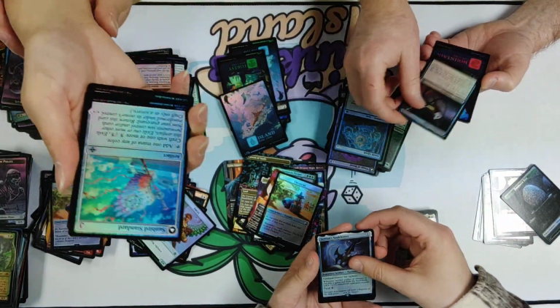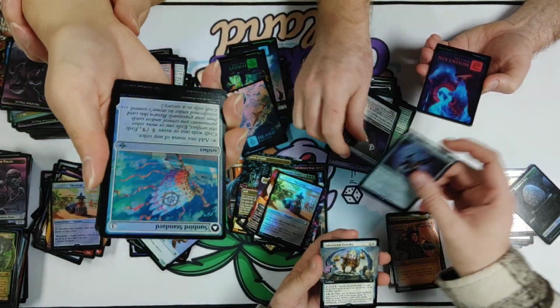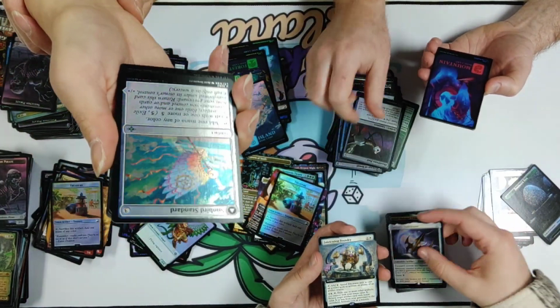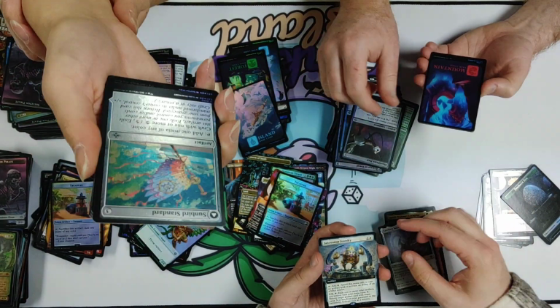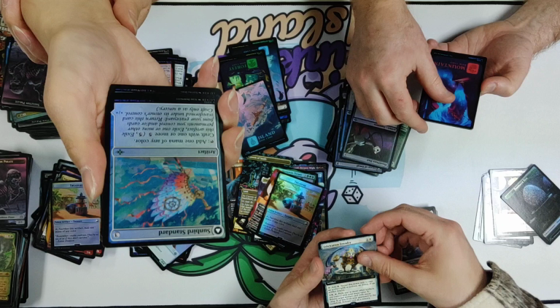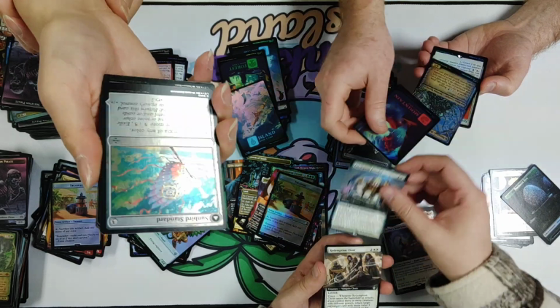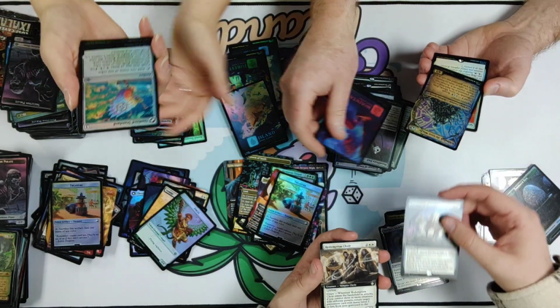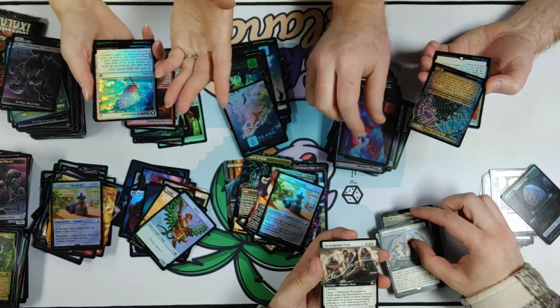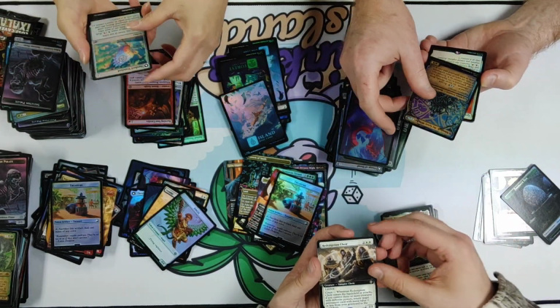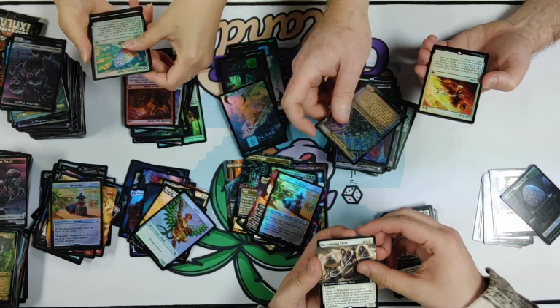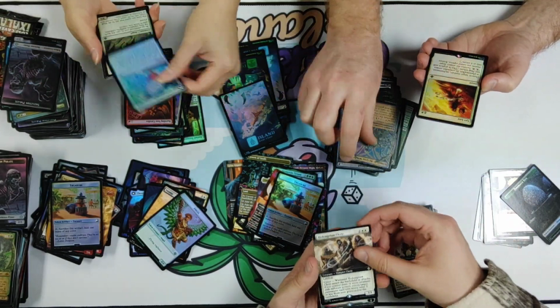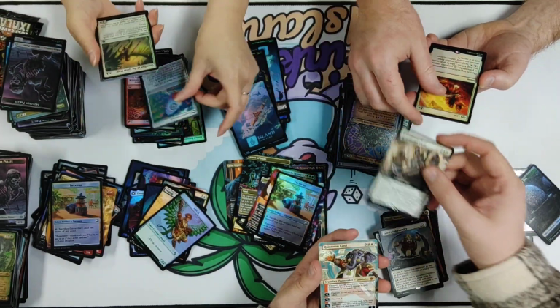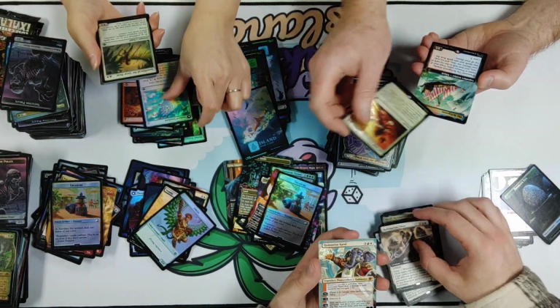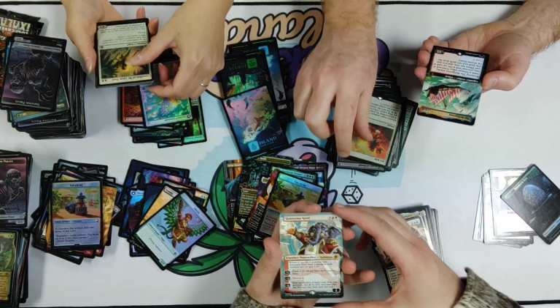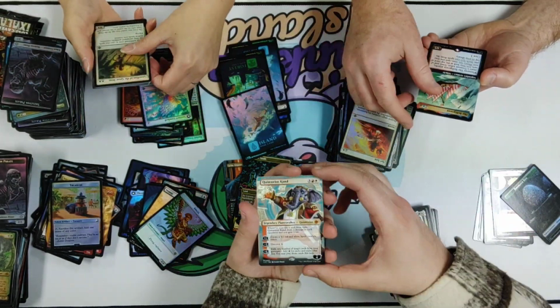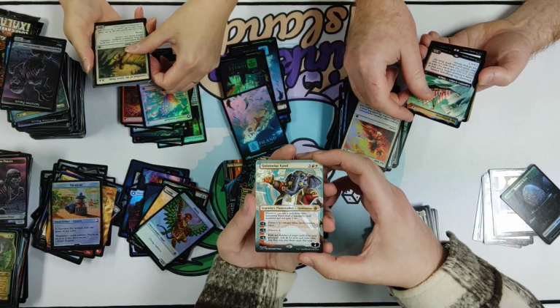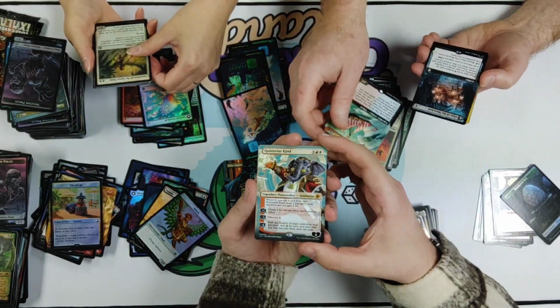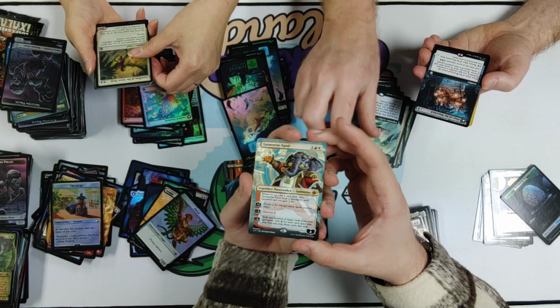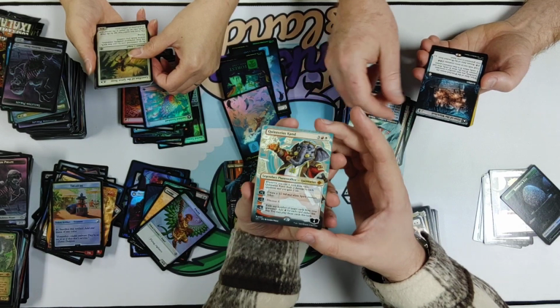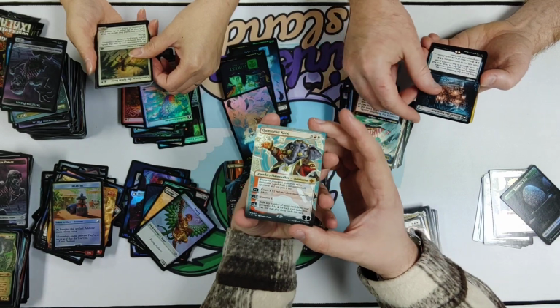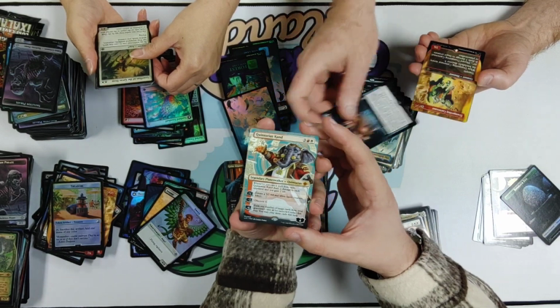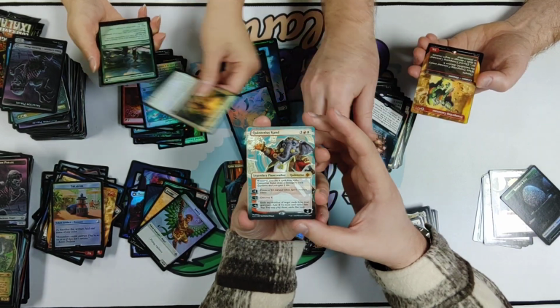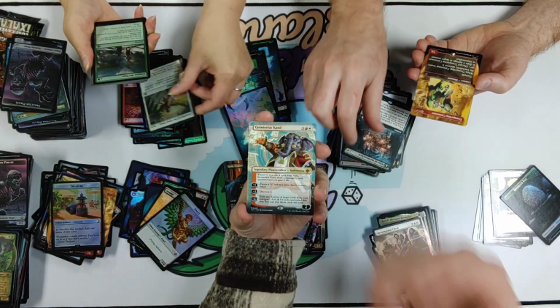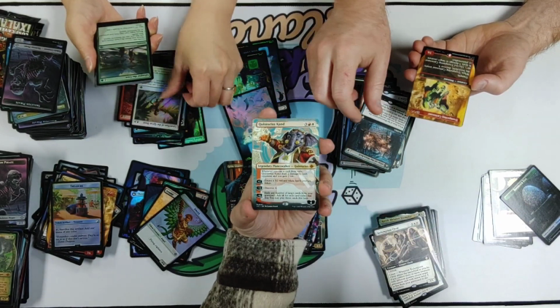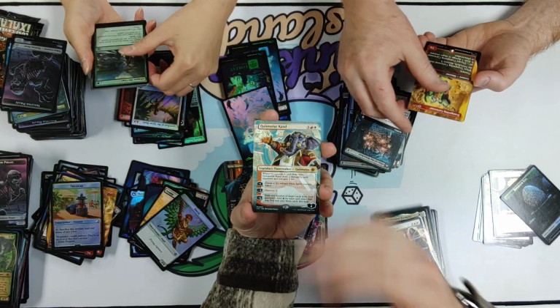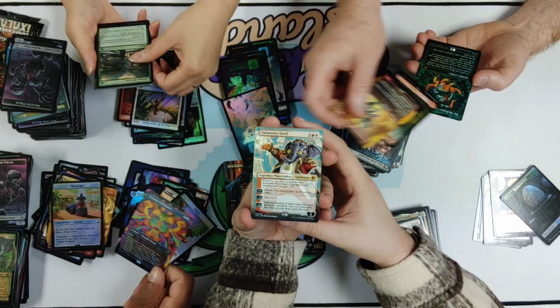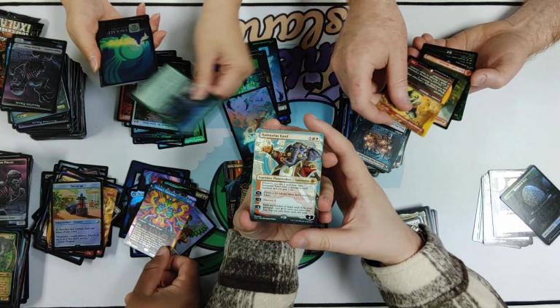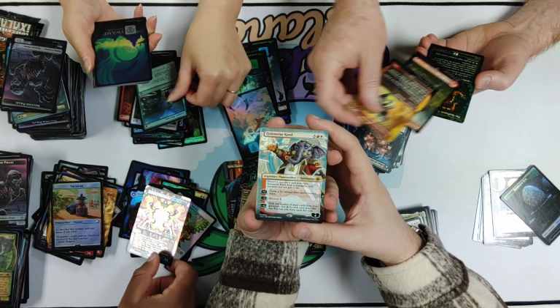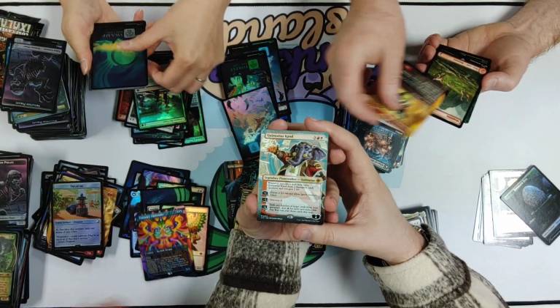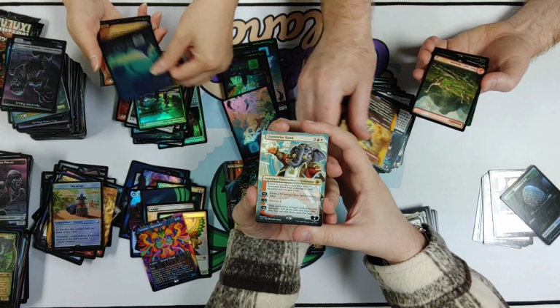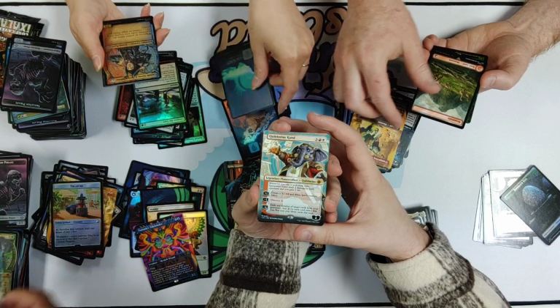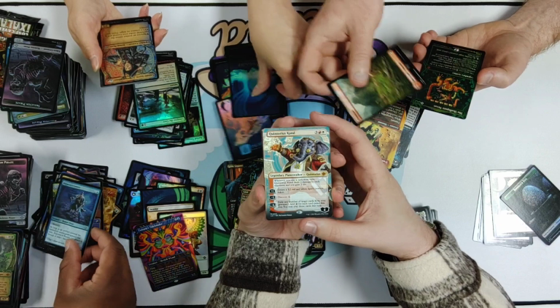Just look at the artwork — the color just pops out to life. Ford is the Planeswalker of this set, which is cool because Magic has swapped to only one Planeswalker per set.